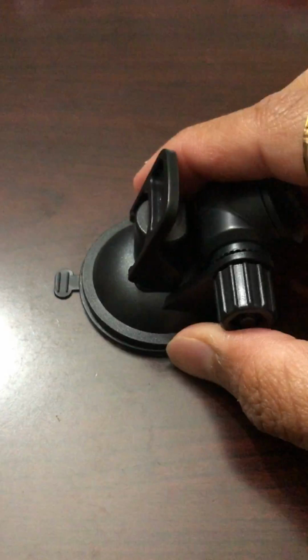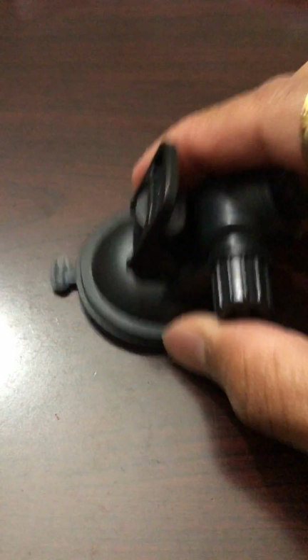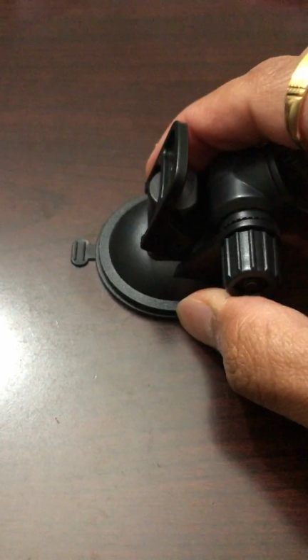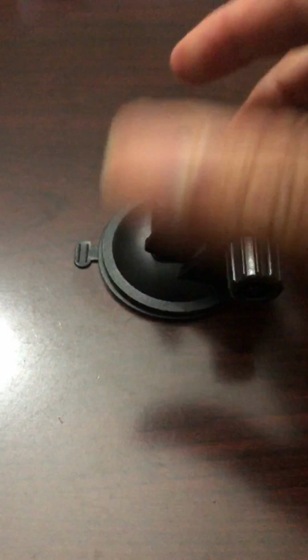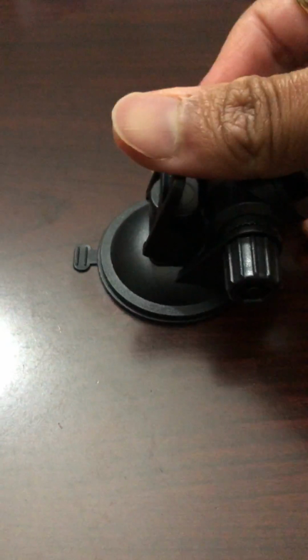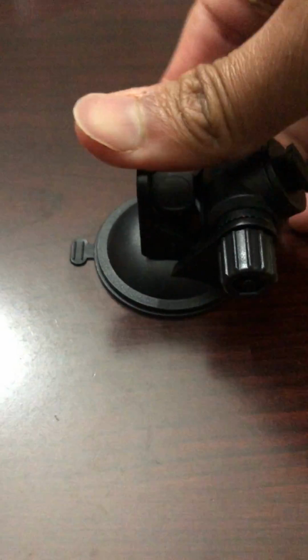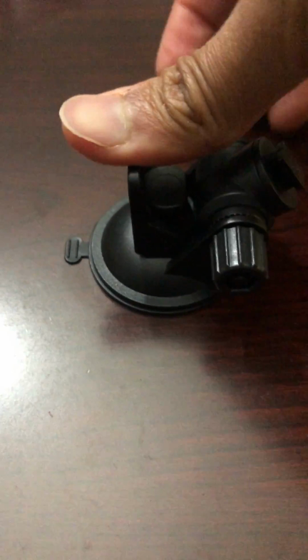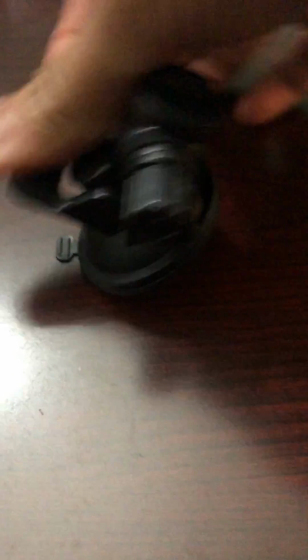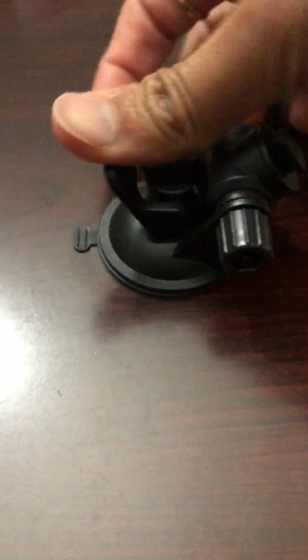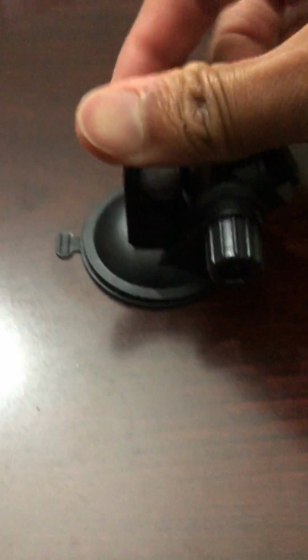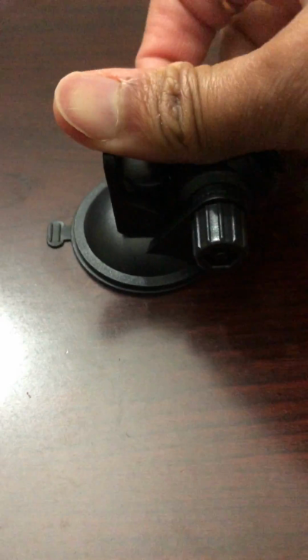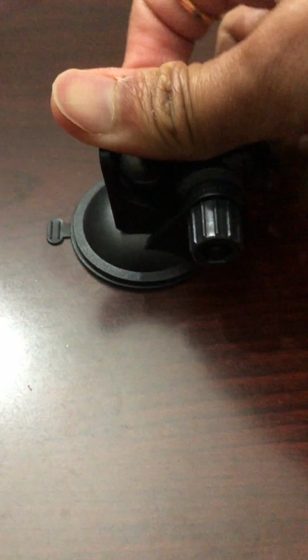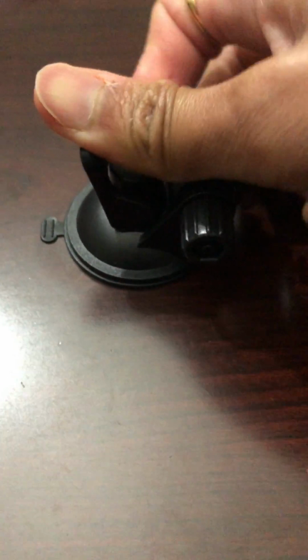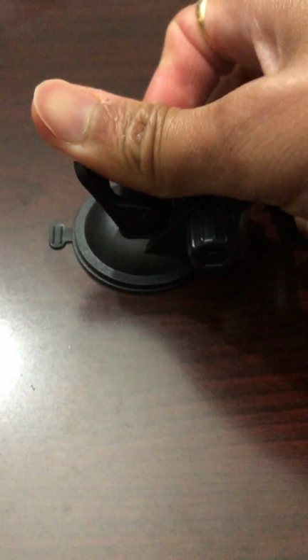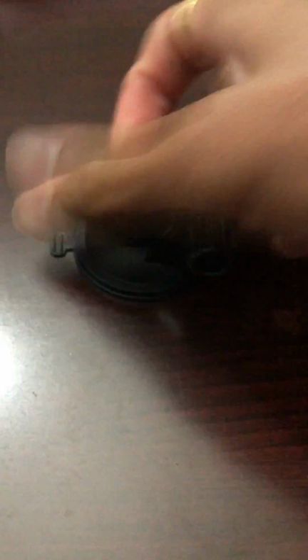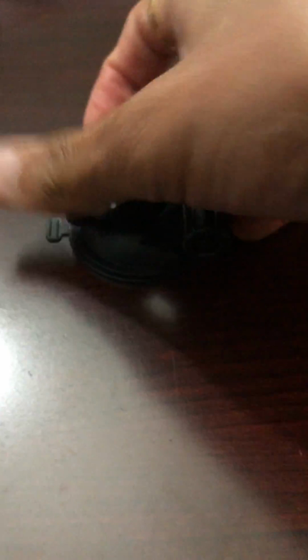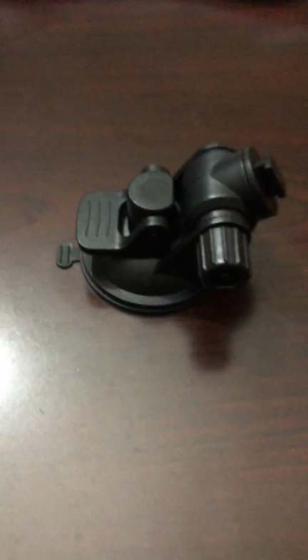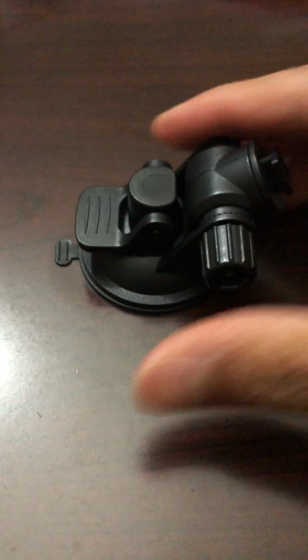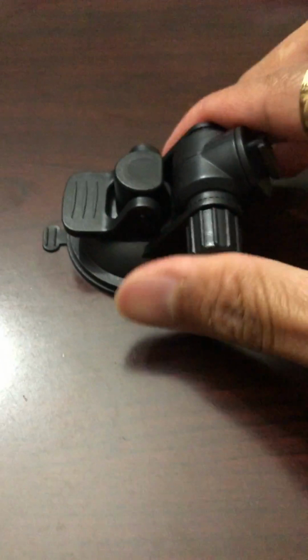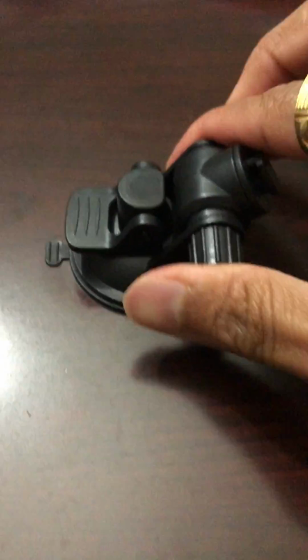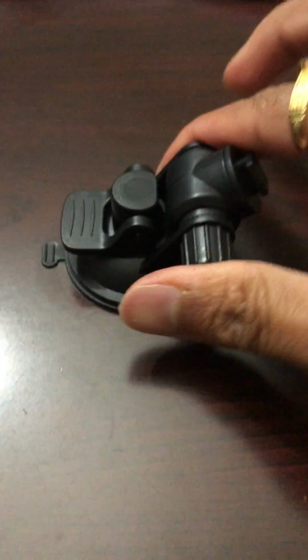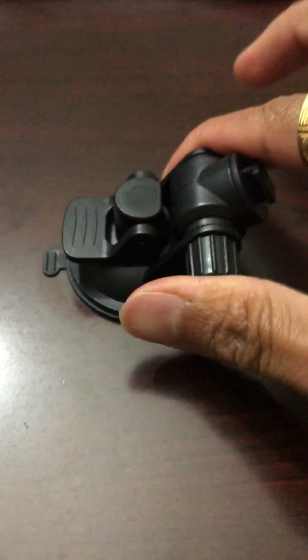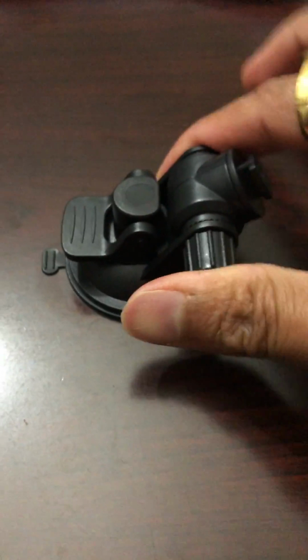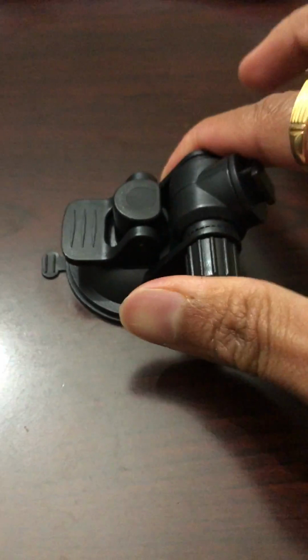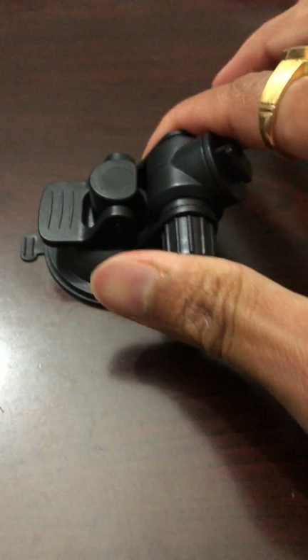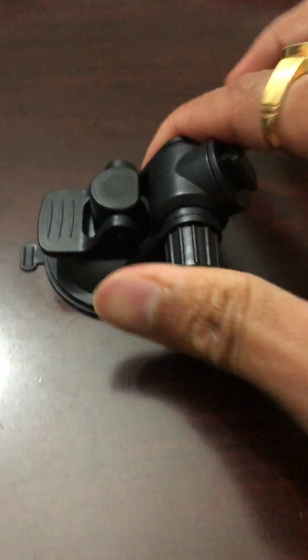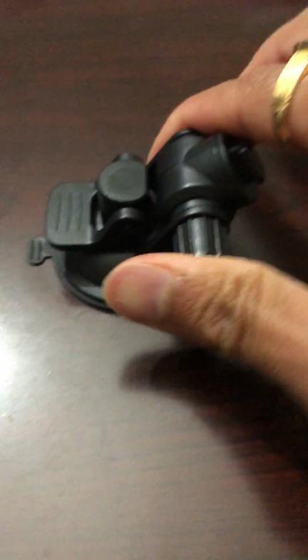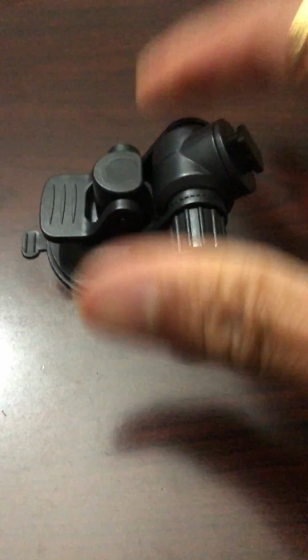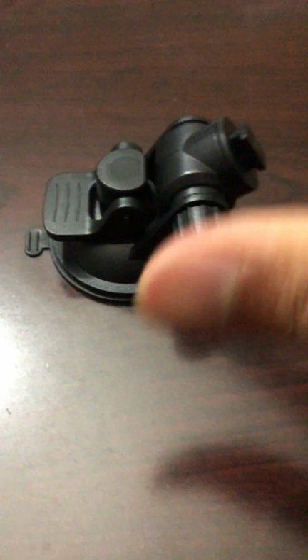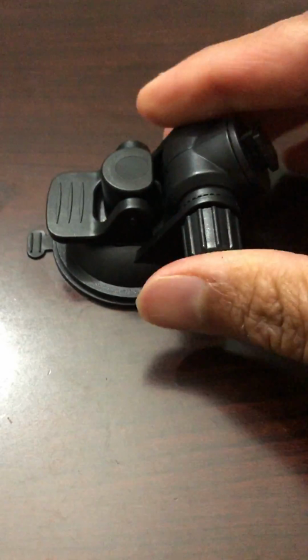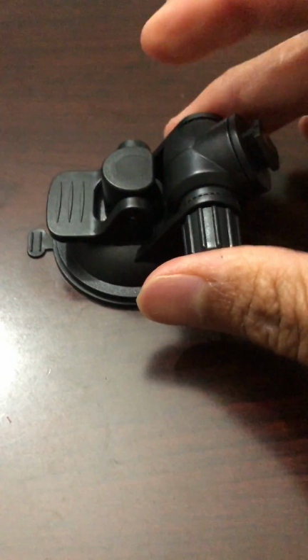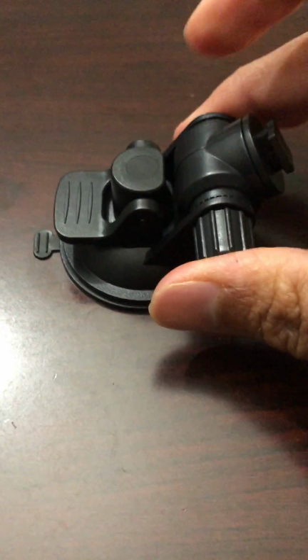To lock it again, press it and while pressing it down, simply lock that latch and then it's locked. It should be very, very nice and strong.